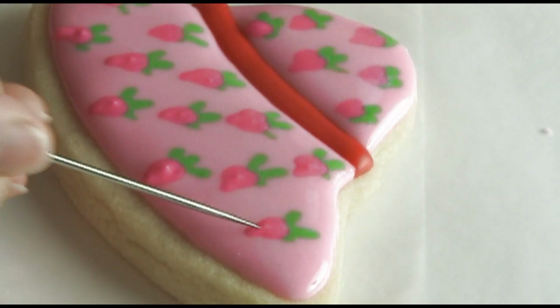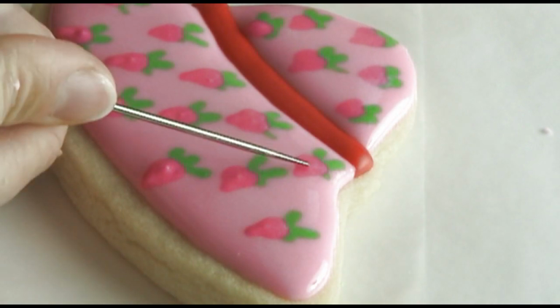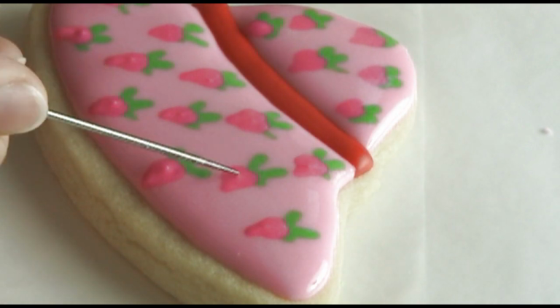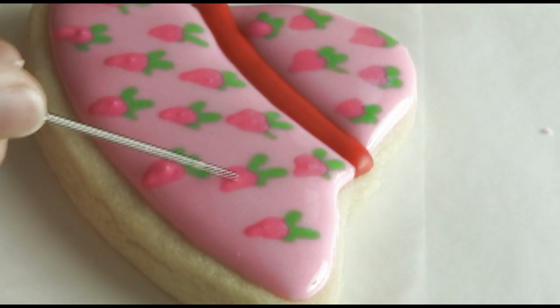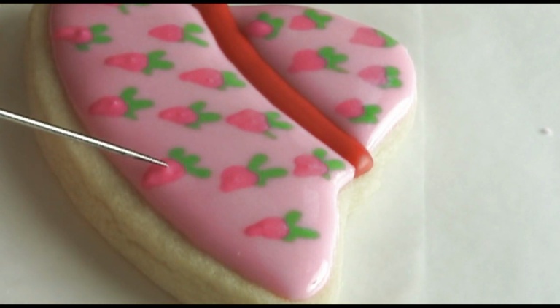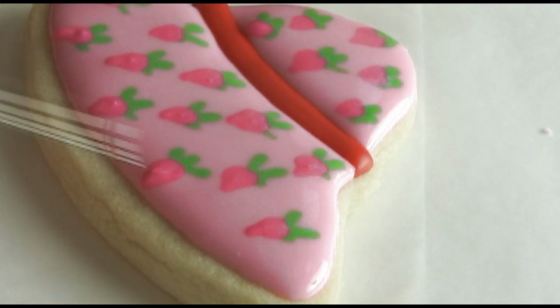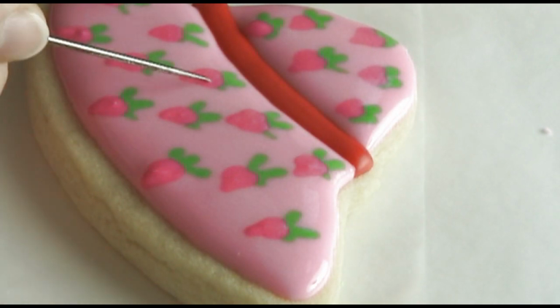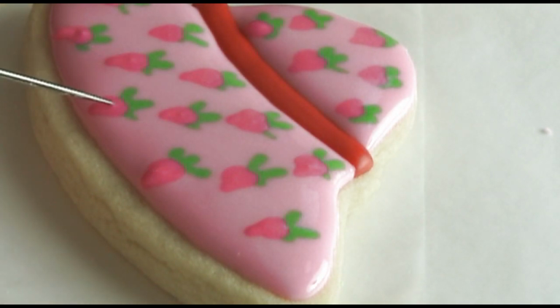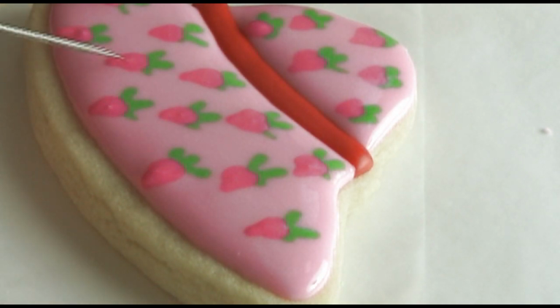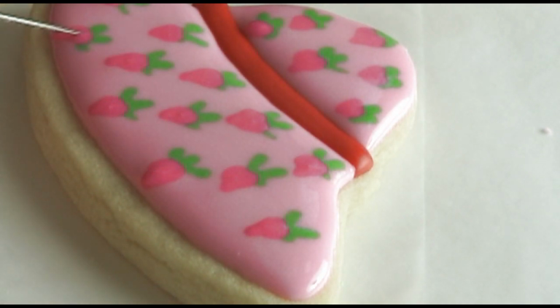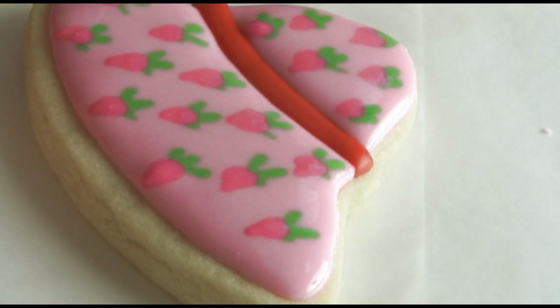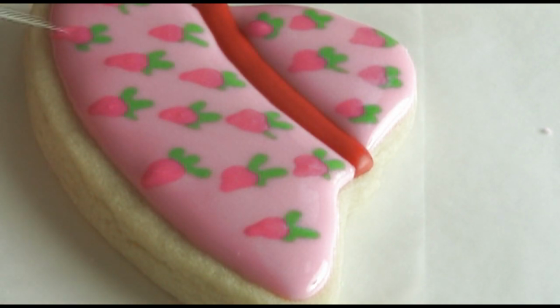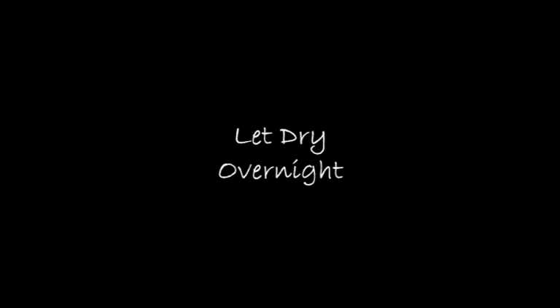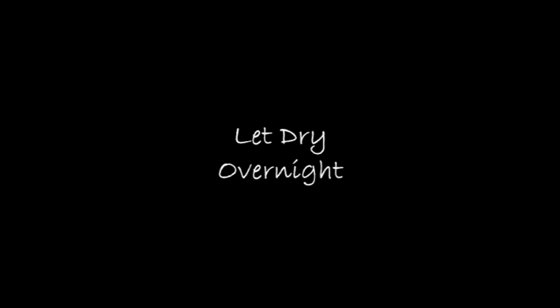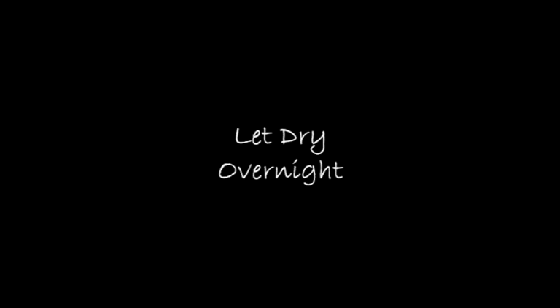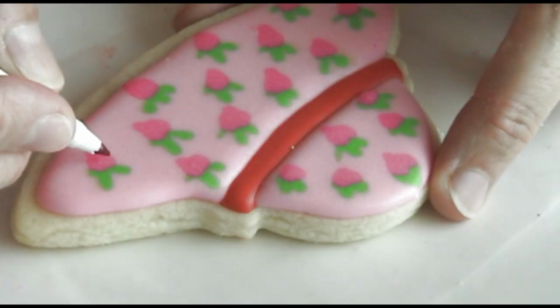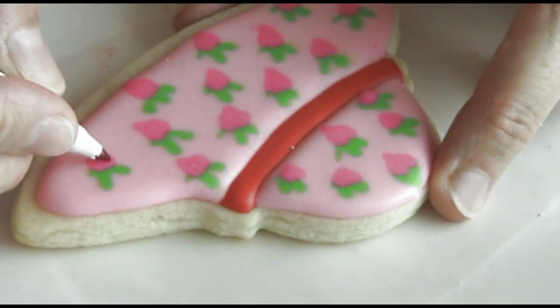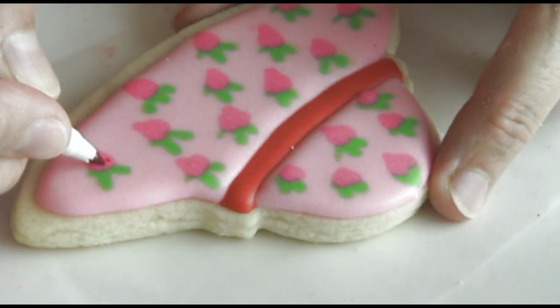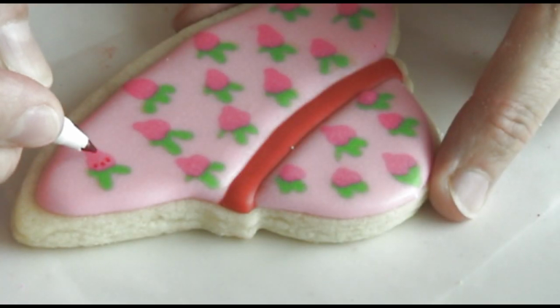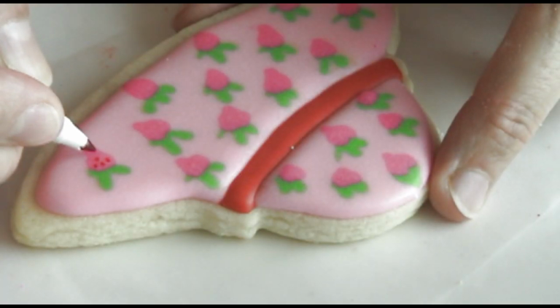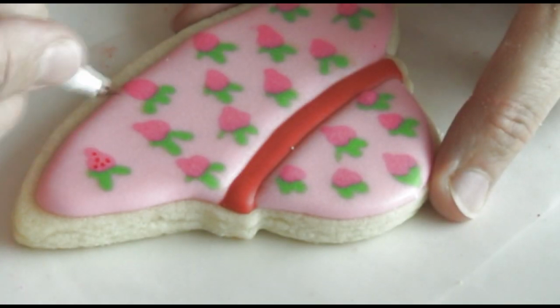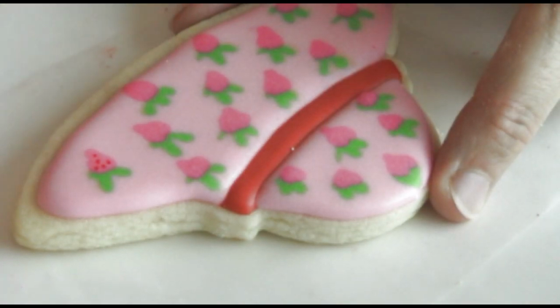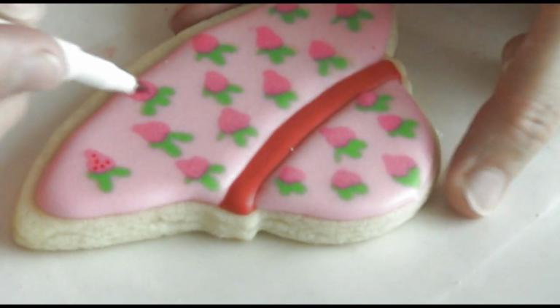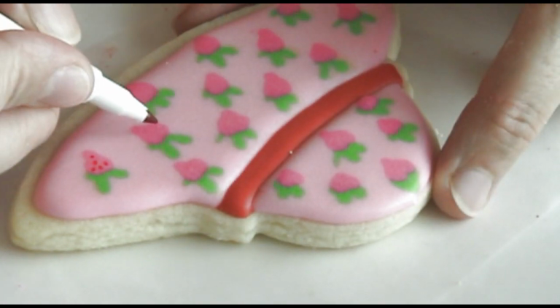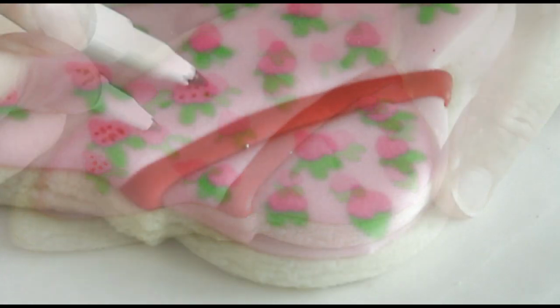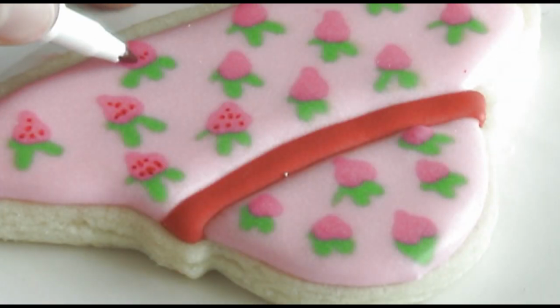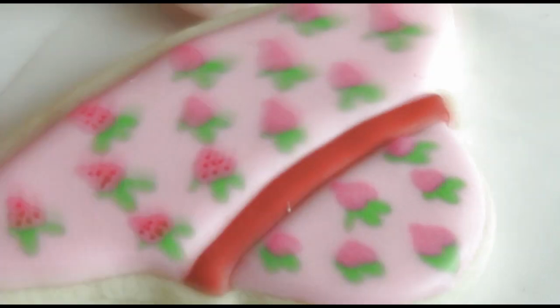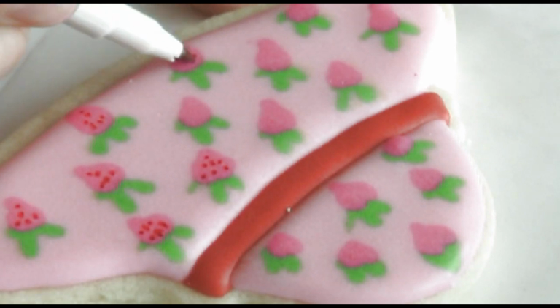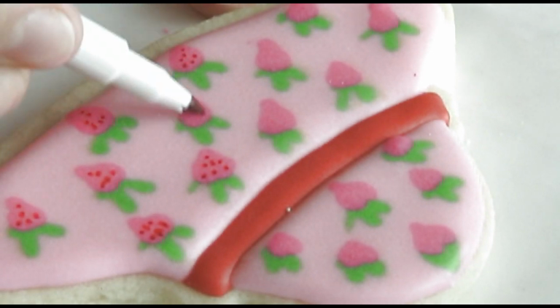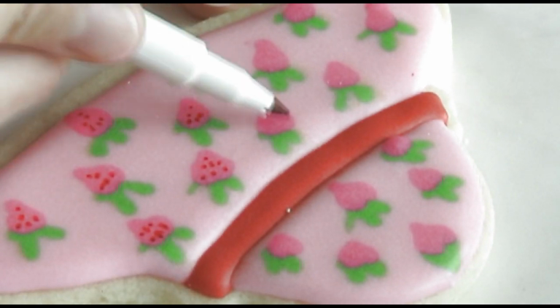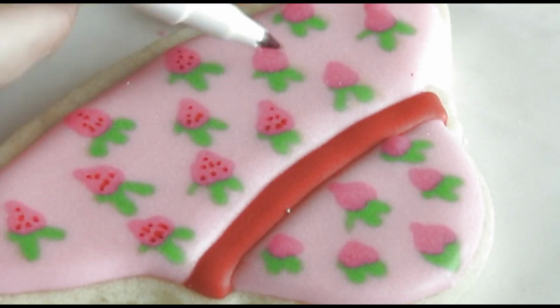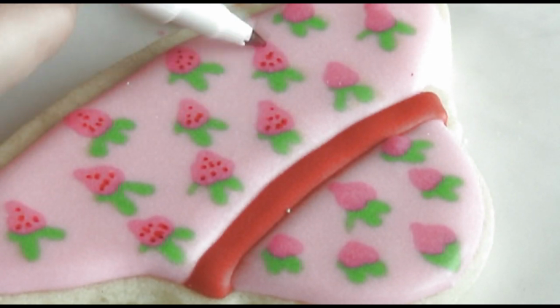If you see any pointy areas you can smooth them out with a needle tool. To finish the strawberries, I'm using an edible marker — just simply draw tiny little dots all over the strawberries to make the seeds.